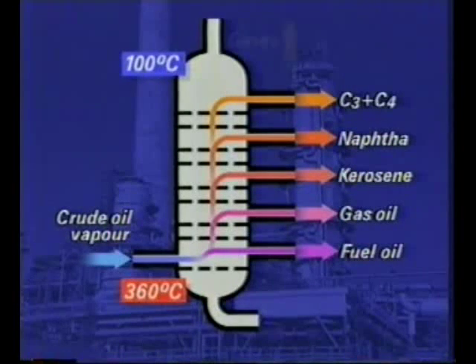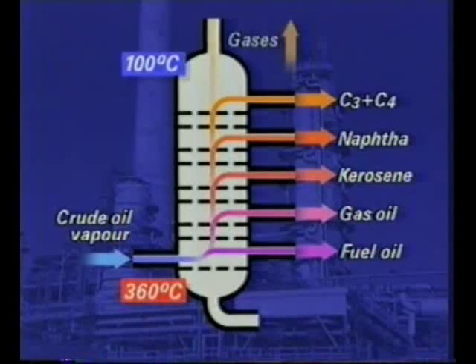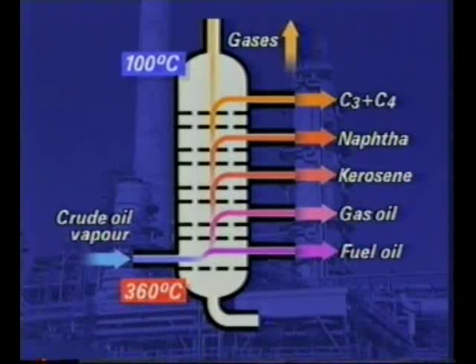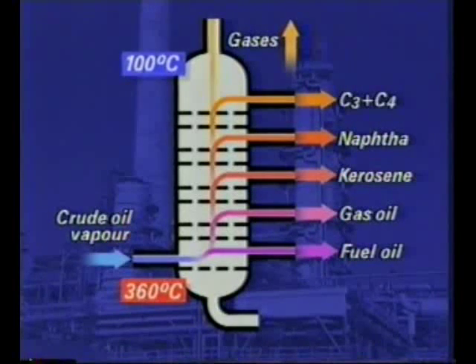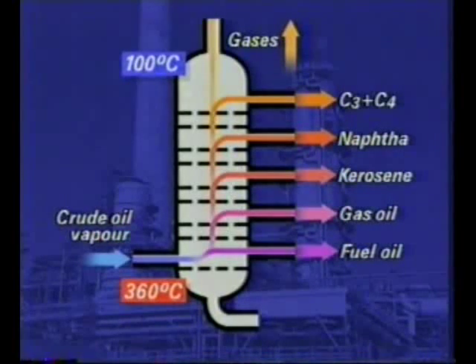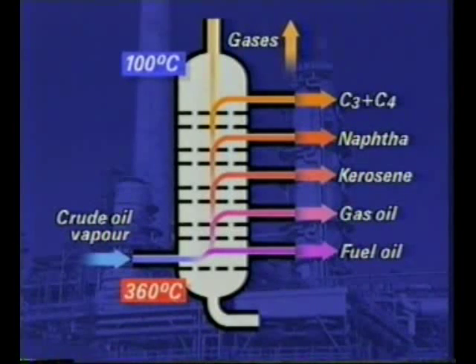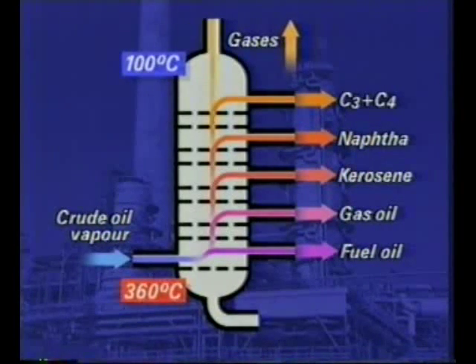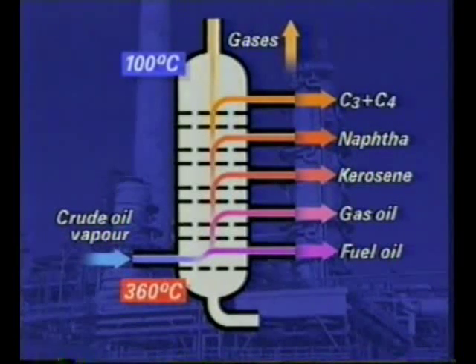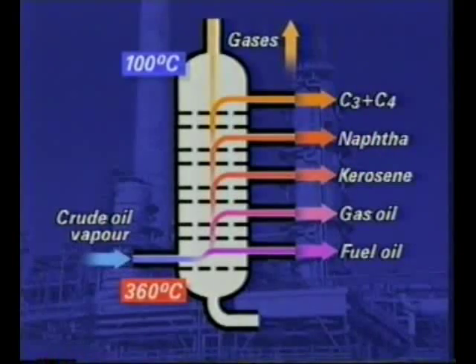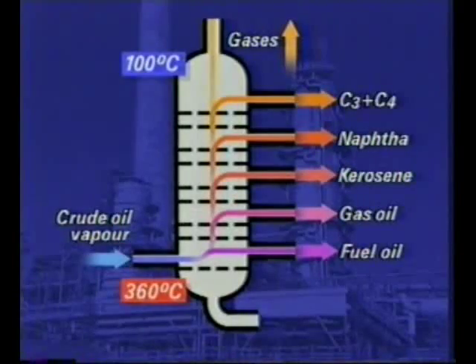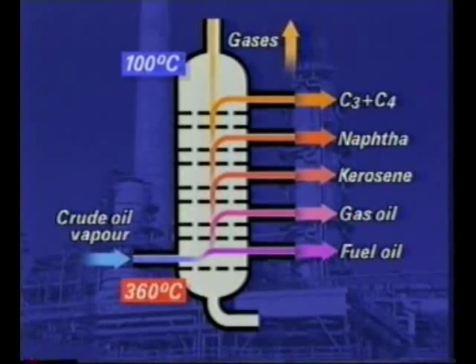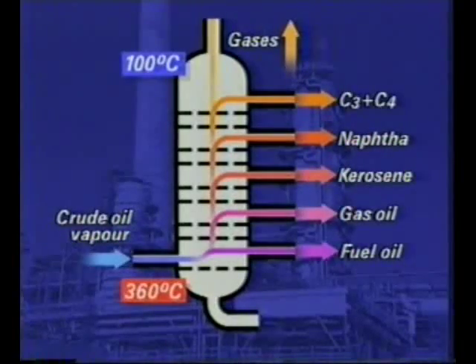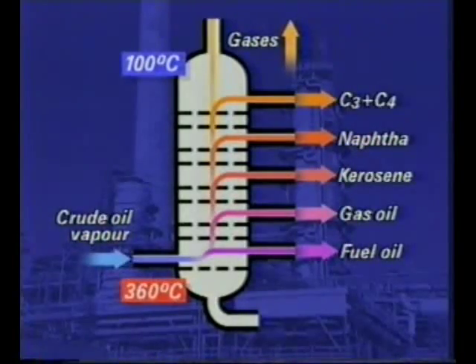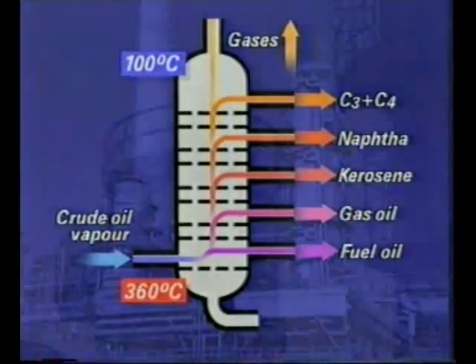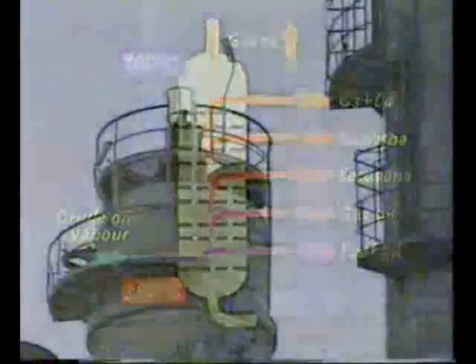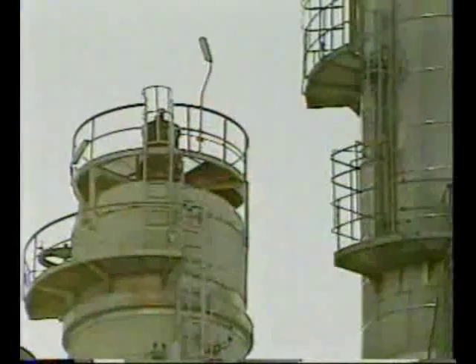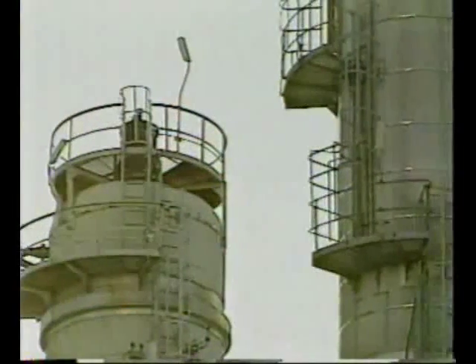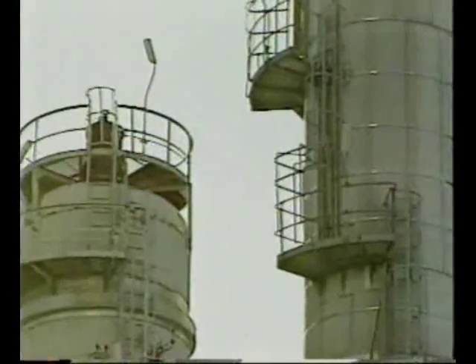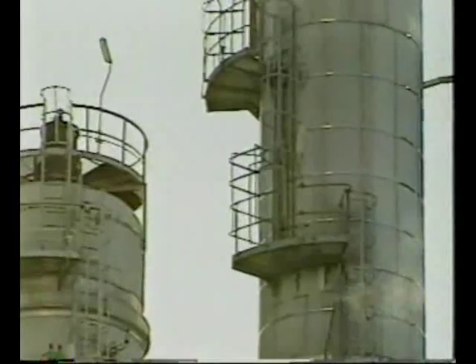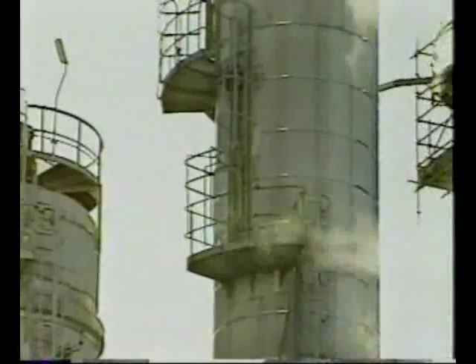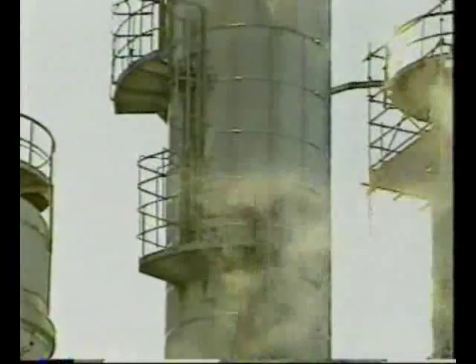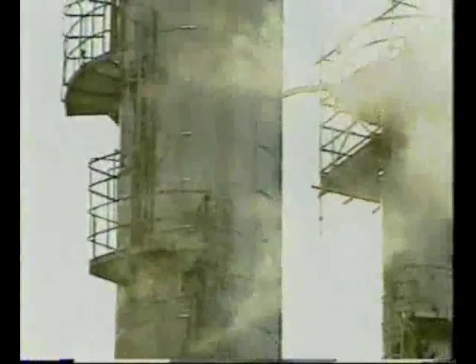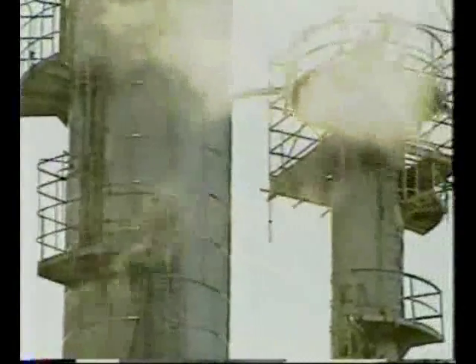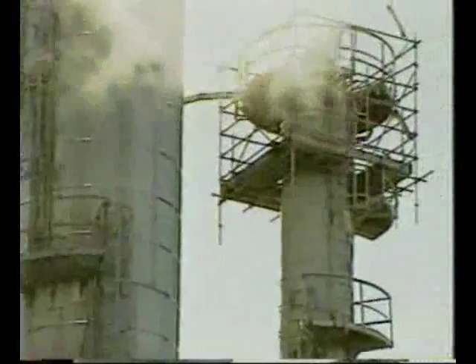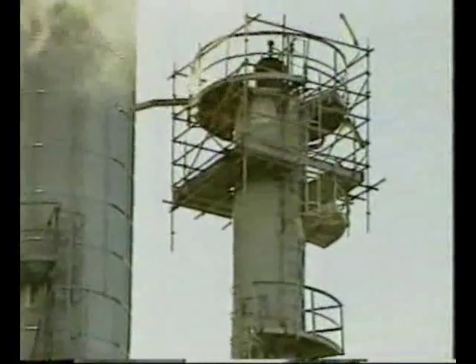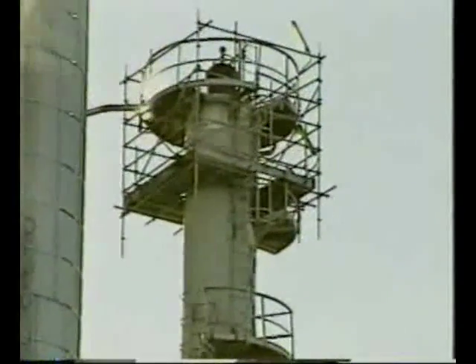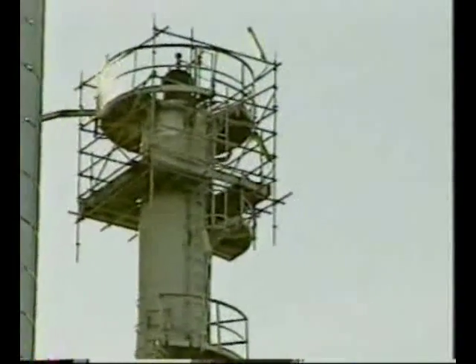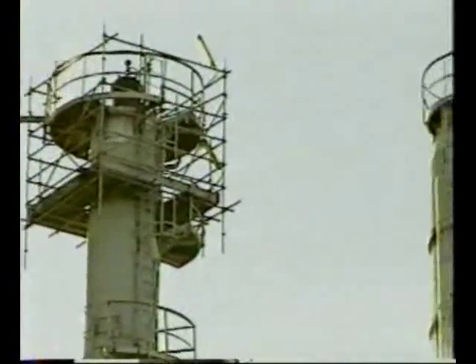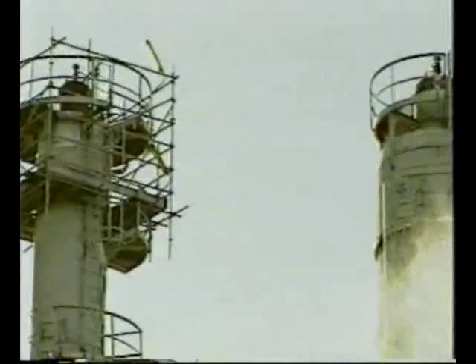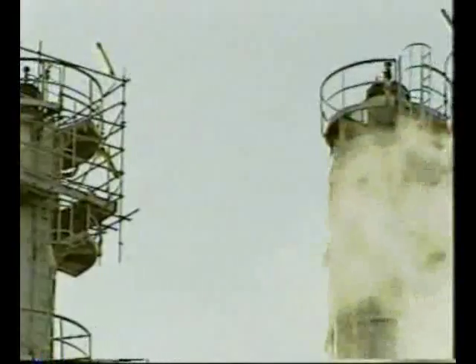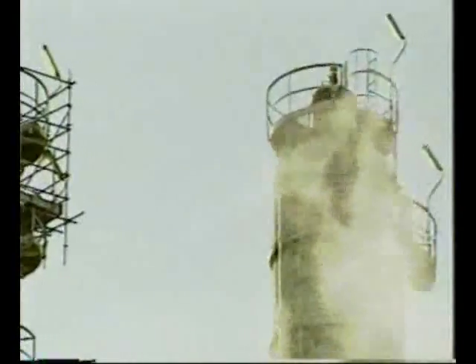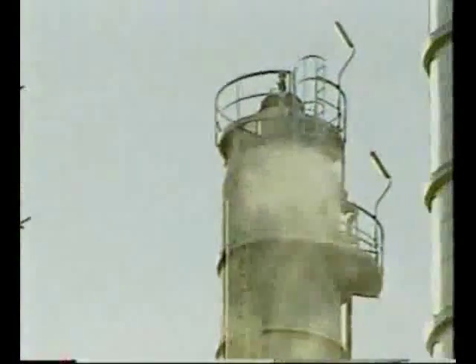Gases from the top of the tower are used as fuel gases, both for sale and in the refinery. The thick liquid residue from the base of the column may be distilled again under reduced pressure to give further separation.